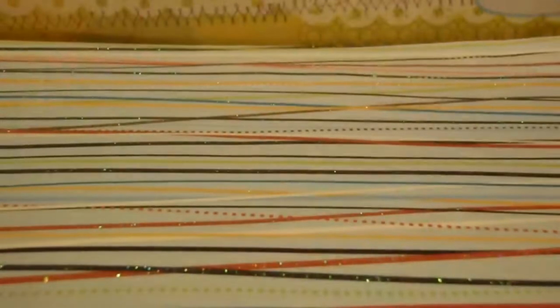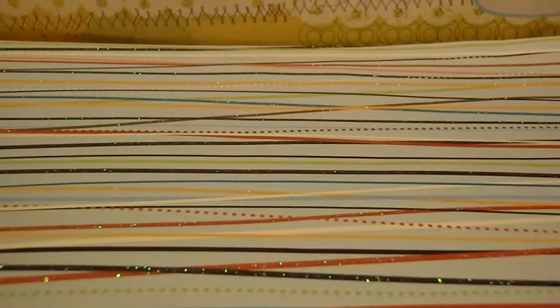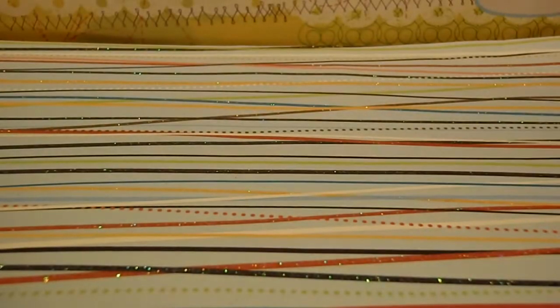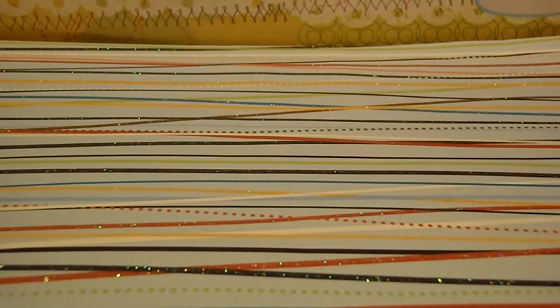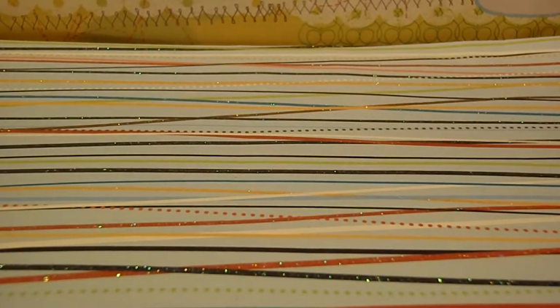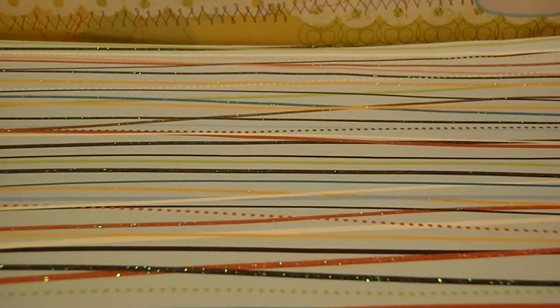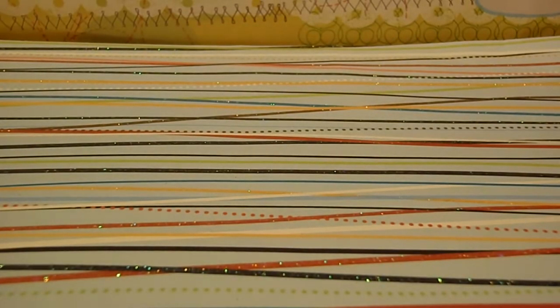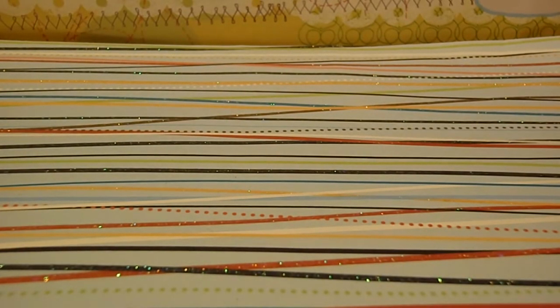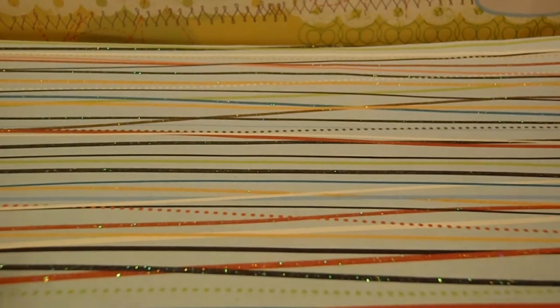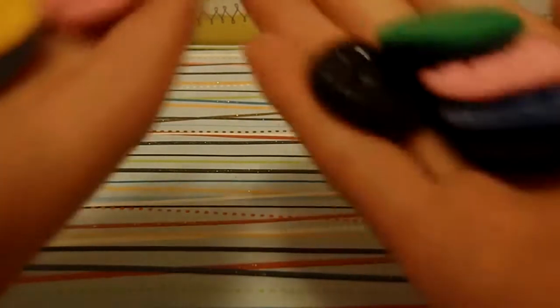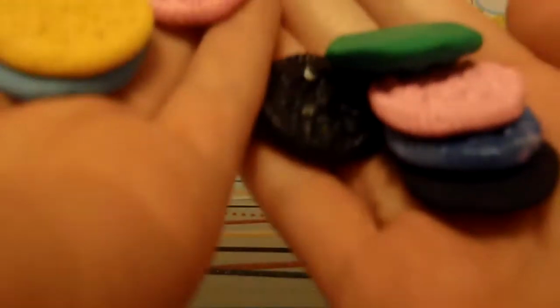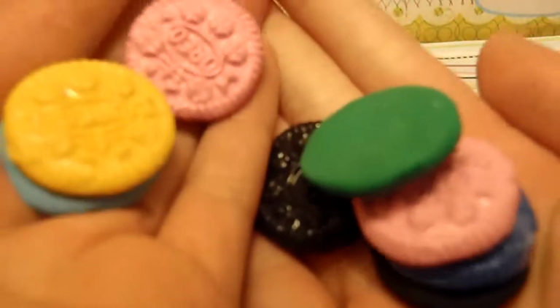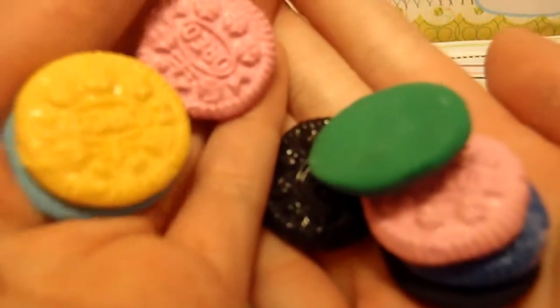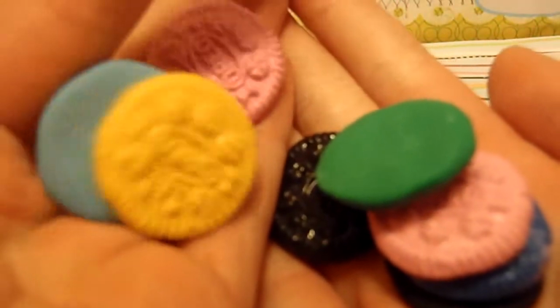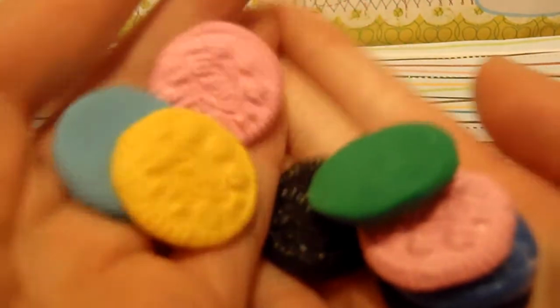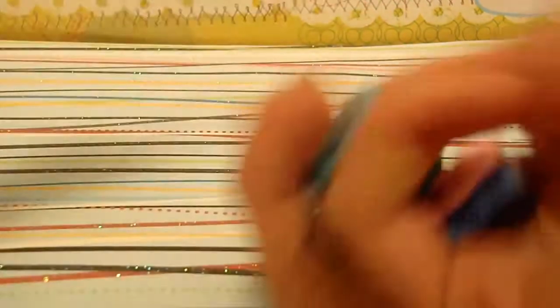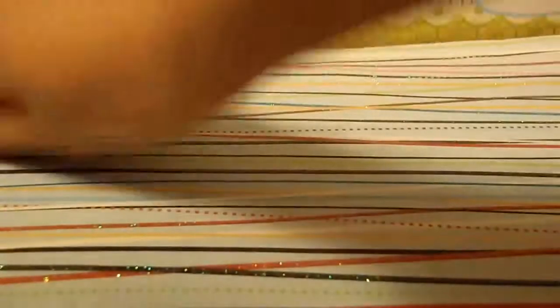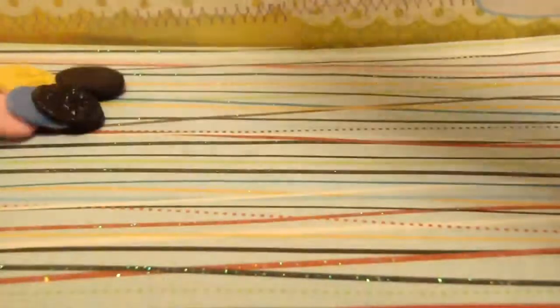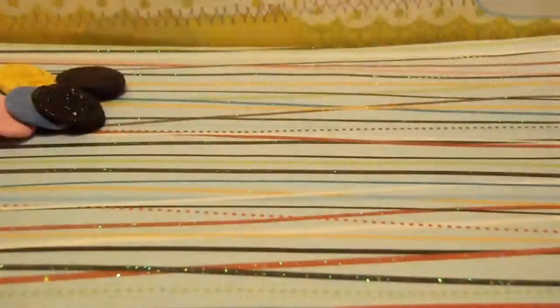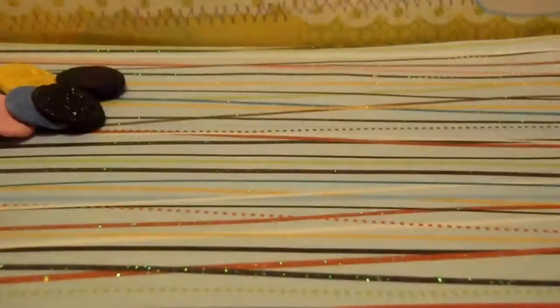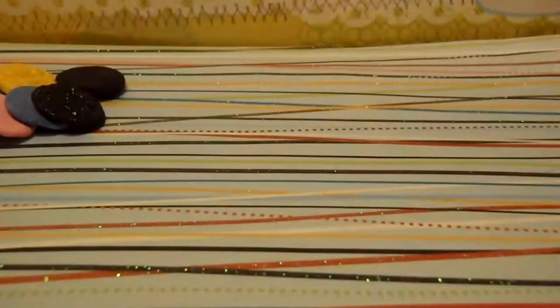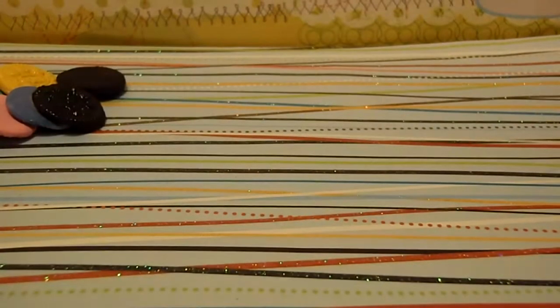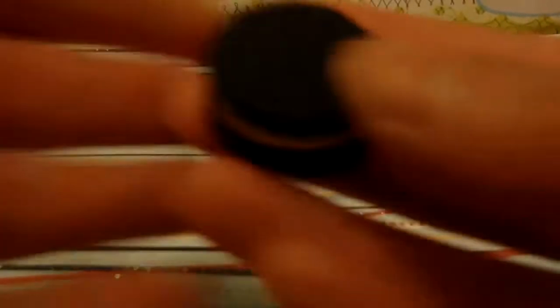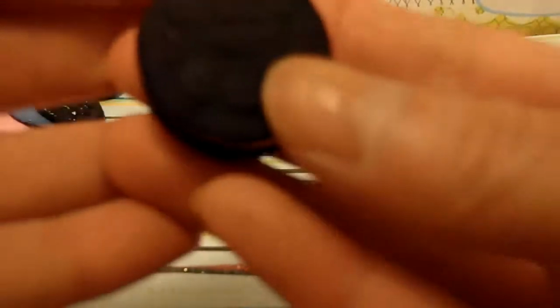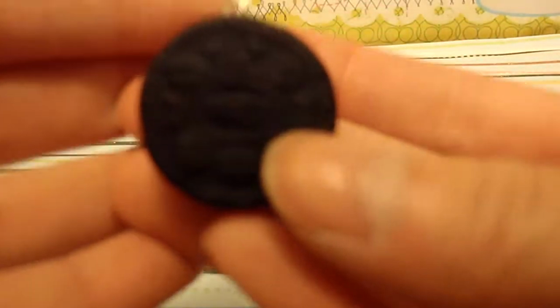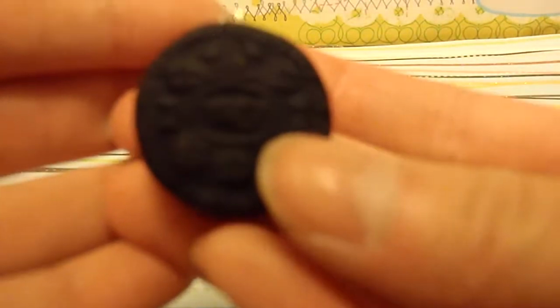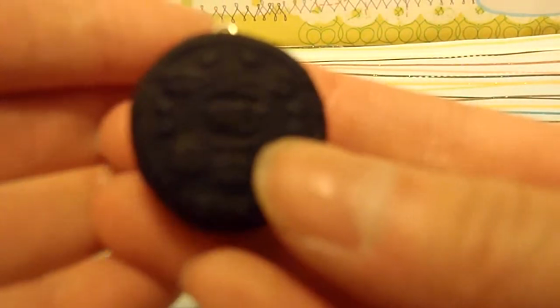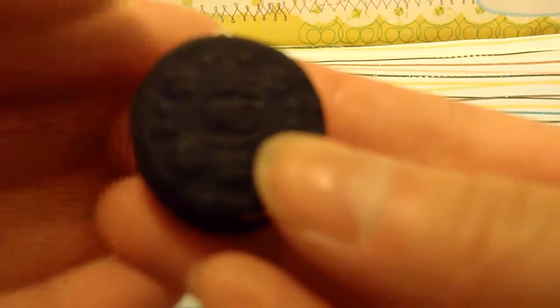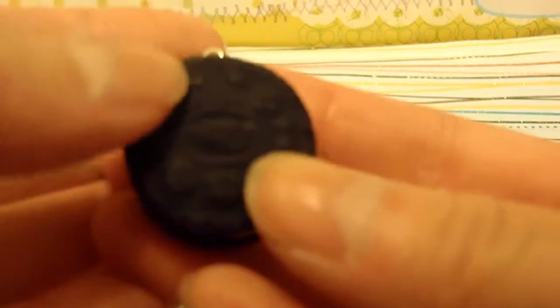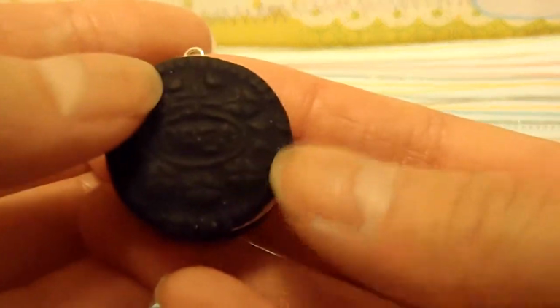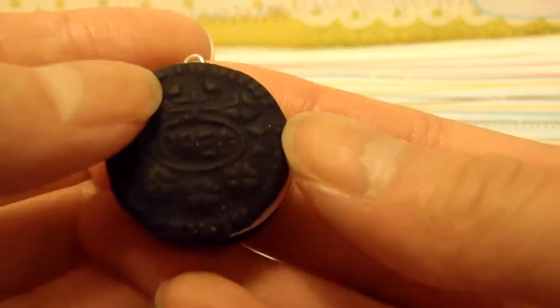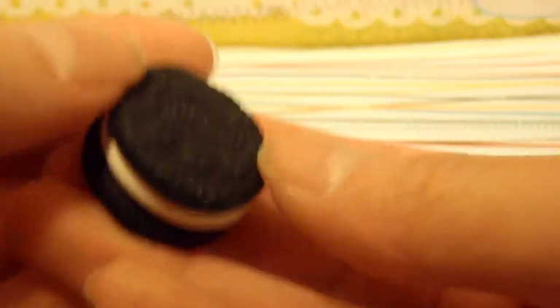First I made all of these Oreo cabochons. Then I made this Oreo cookie, and I actually tricked my friend with it — she almost ate it.